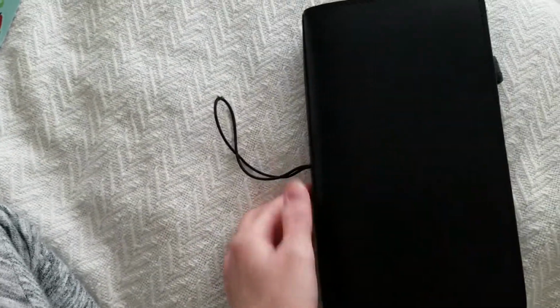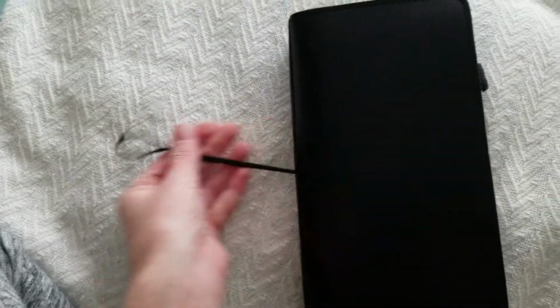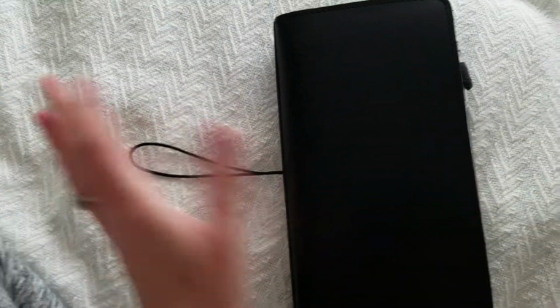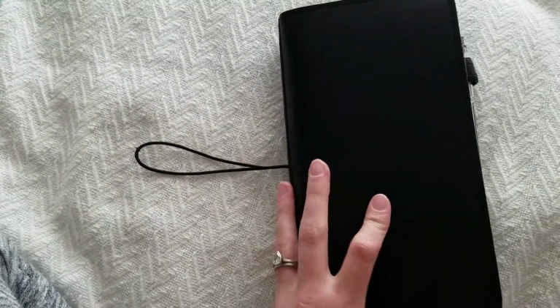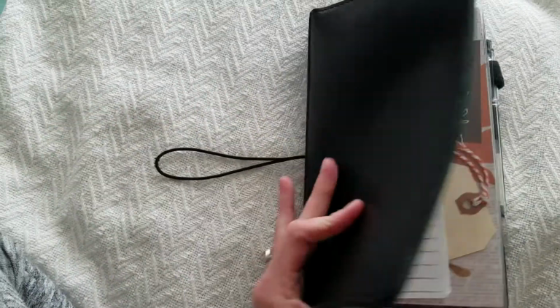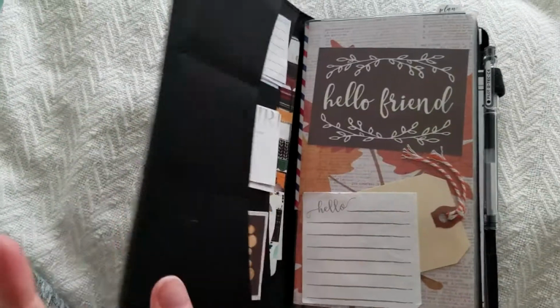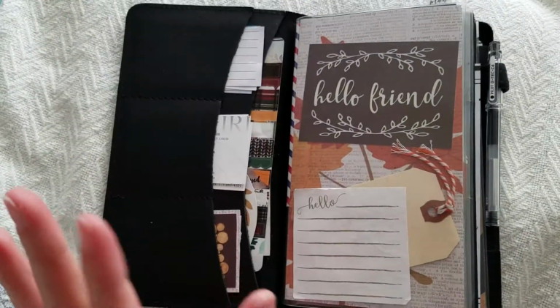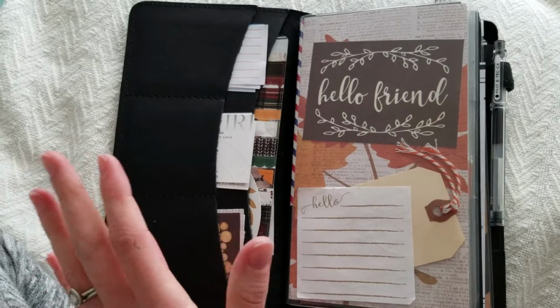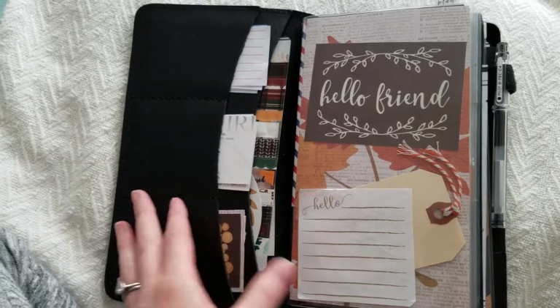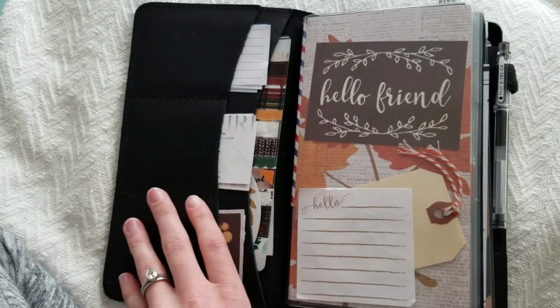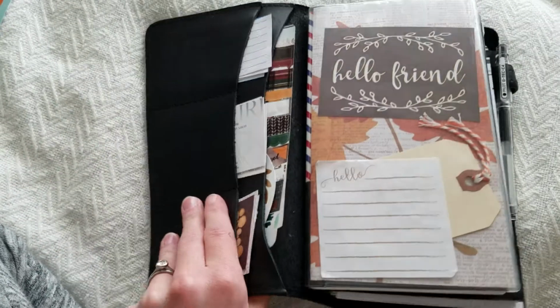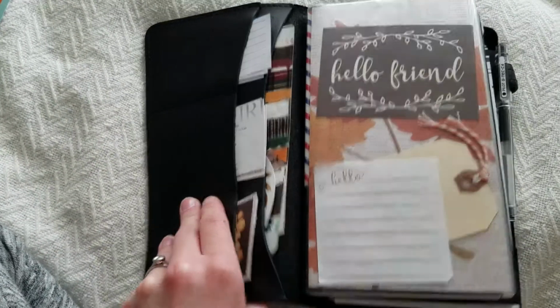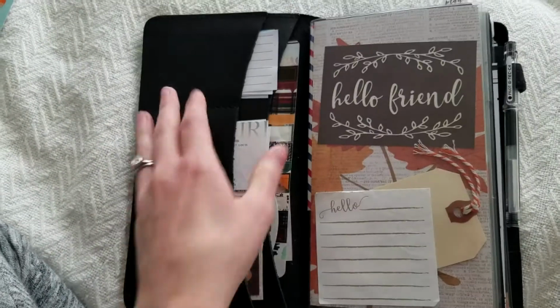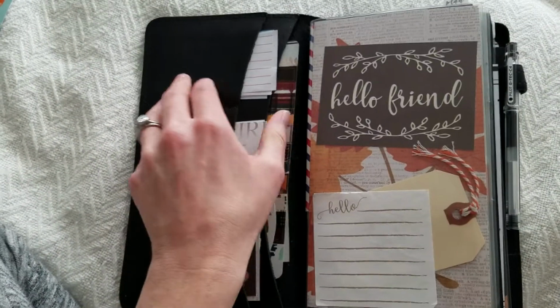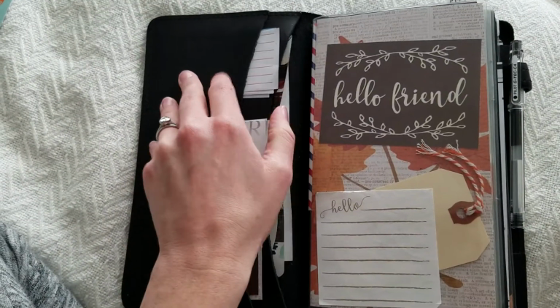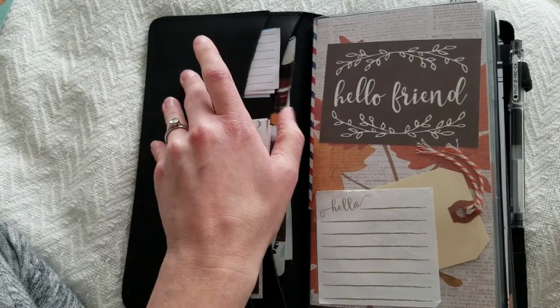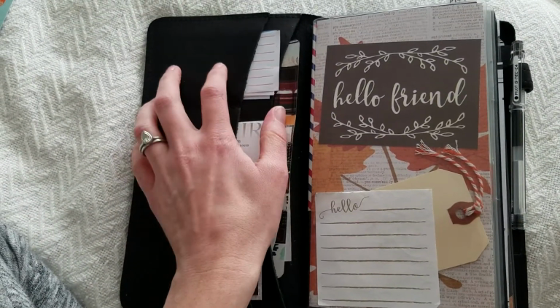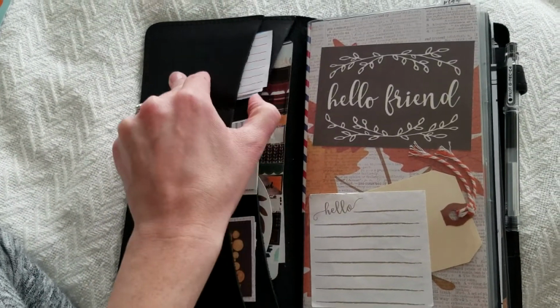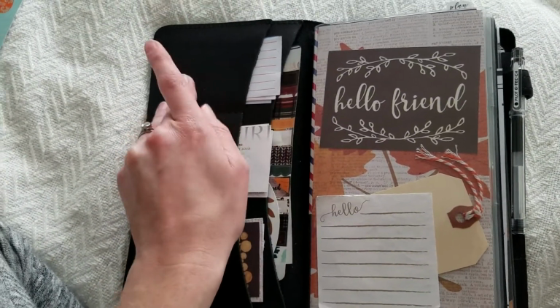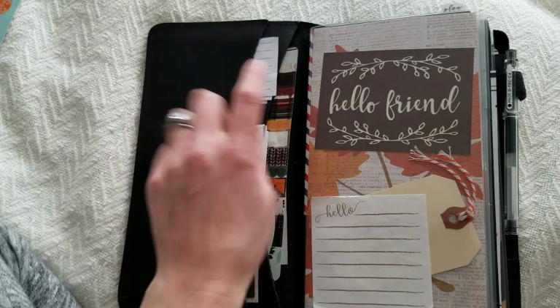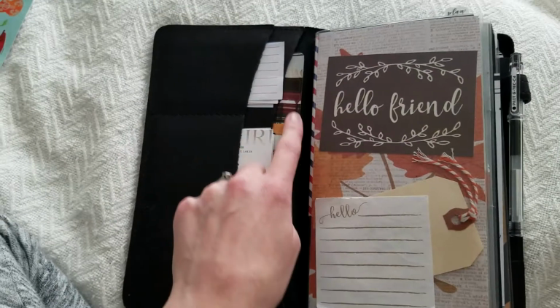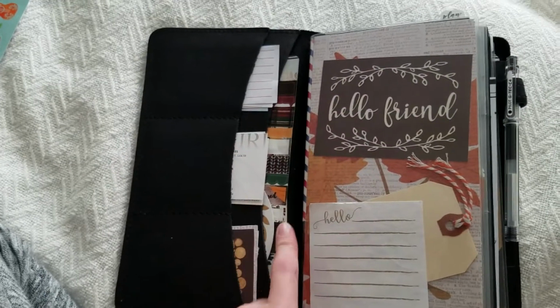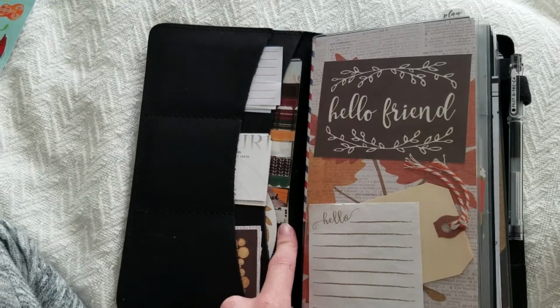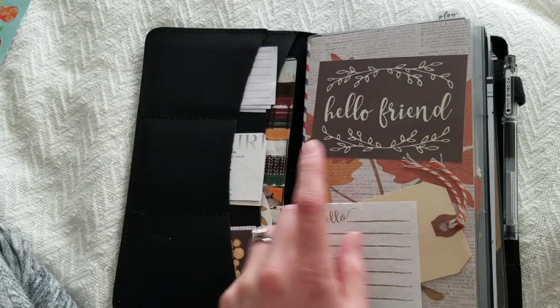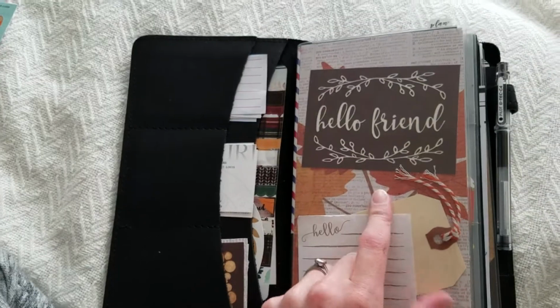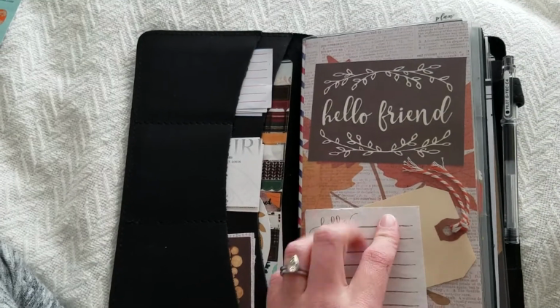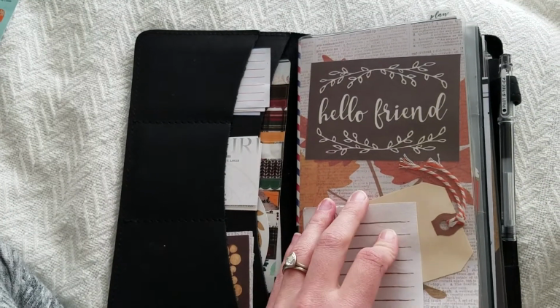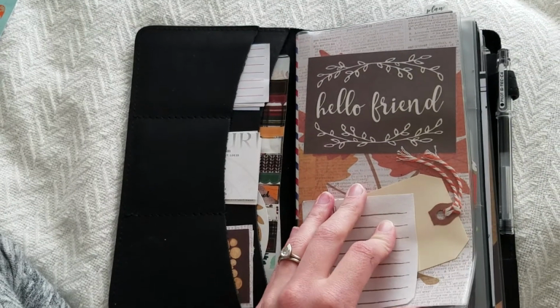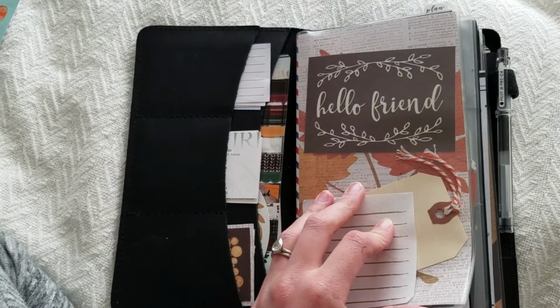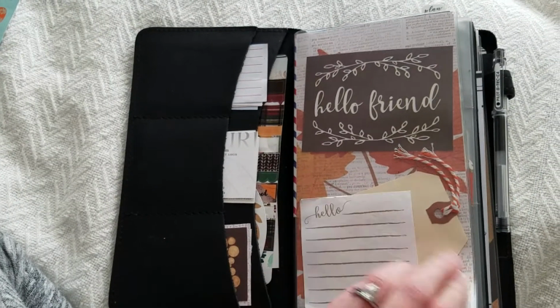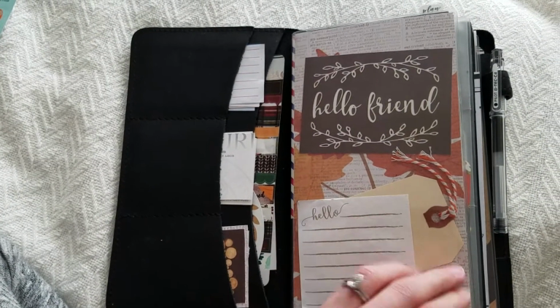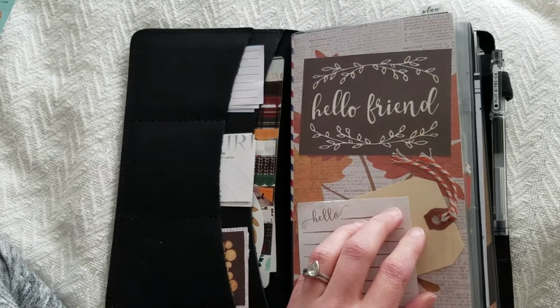If I don't record a fall flip-through right now, one-handed, it's just never going to happen. So if you have any questions, let me know. I'll try to link everything below.